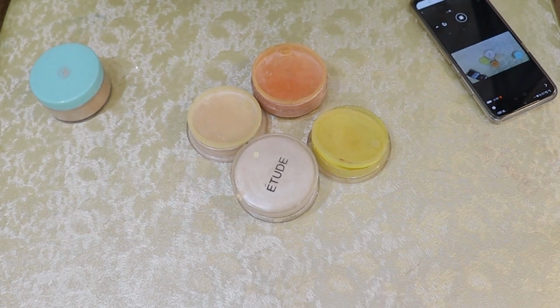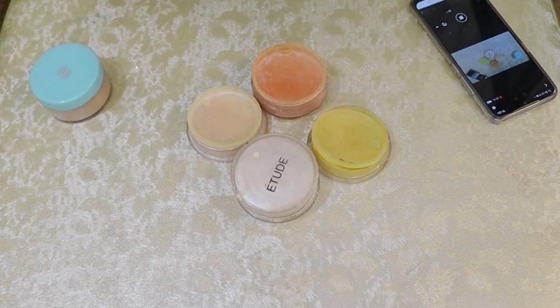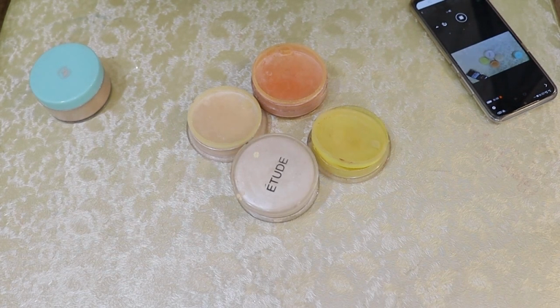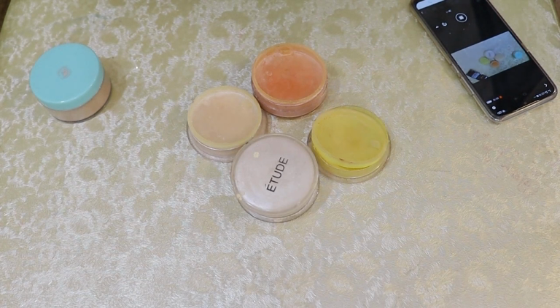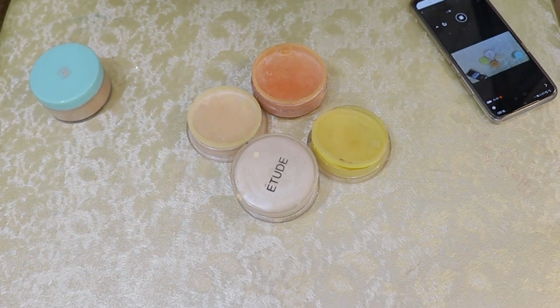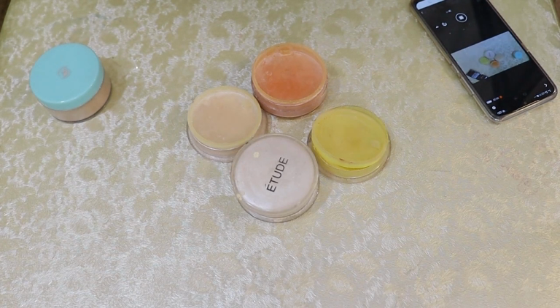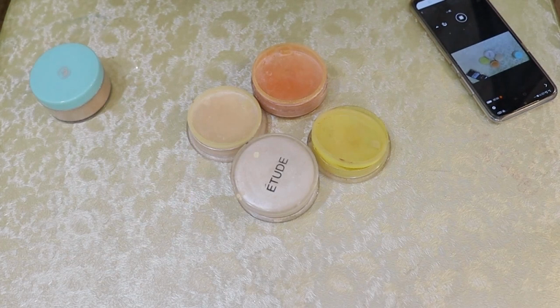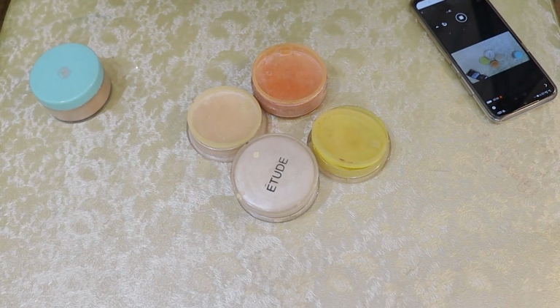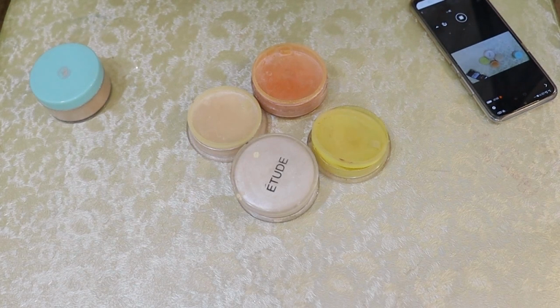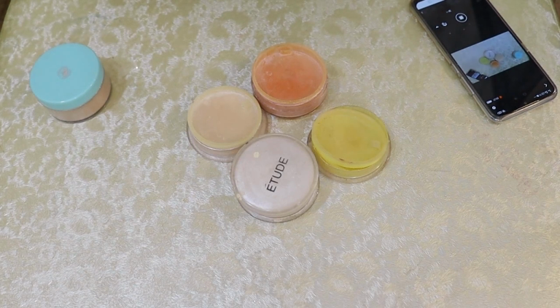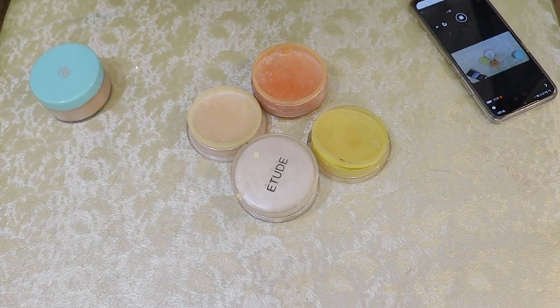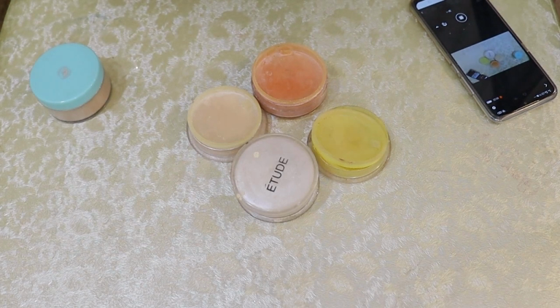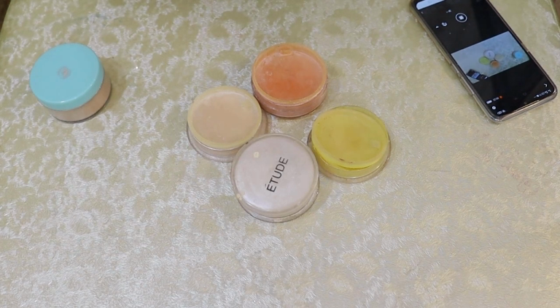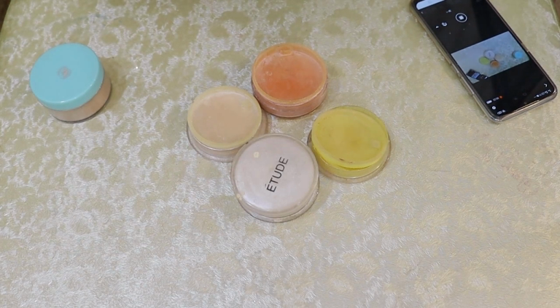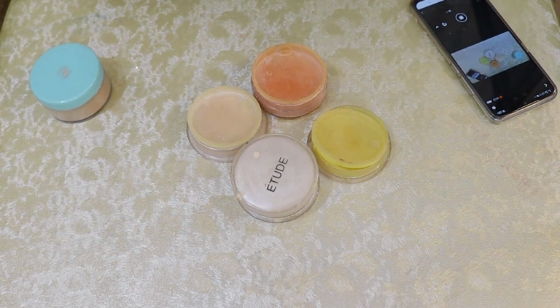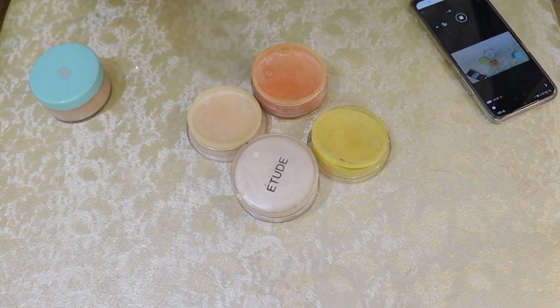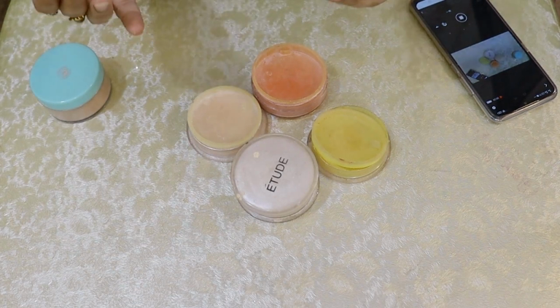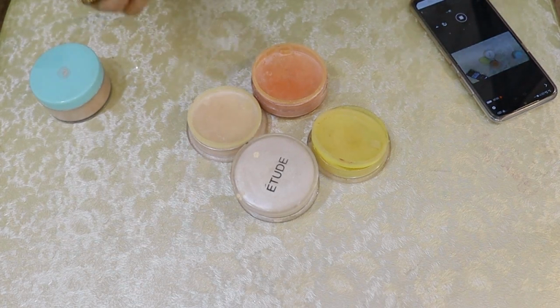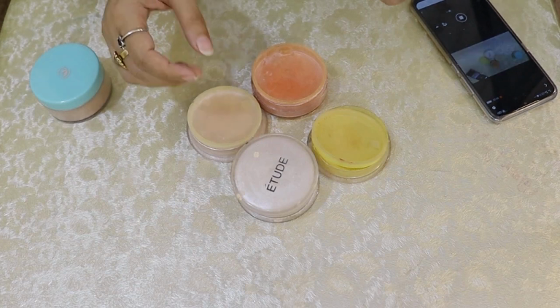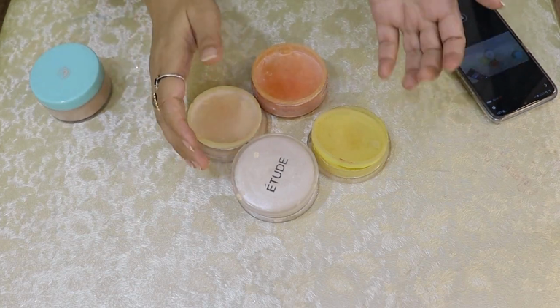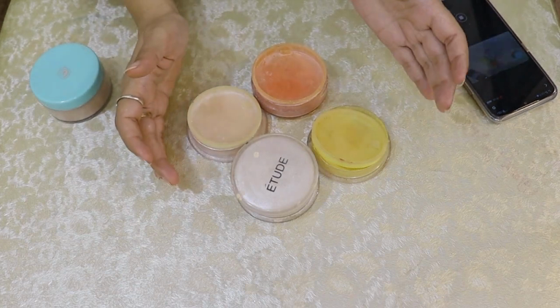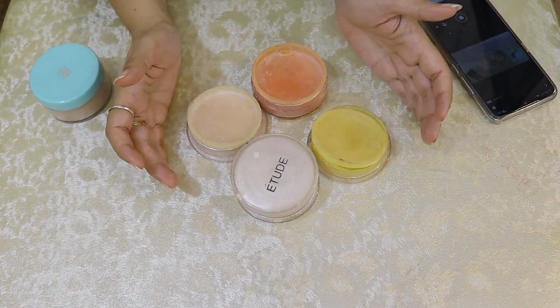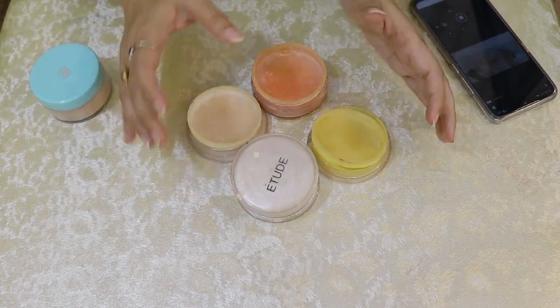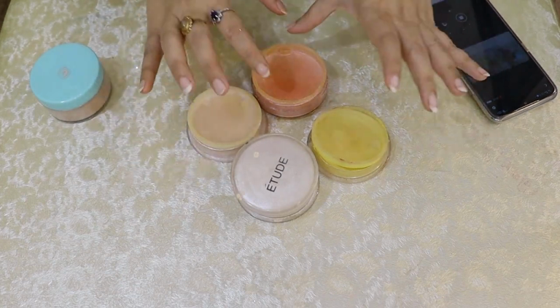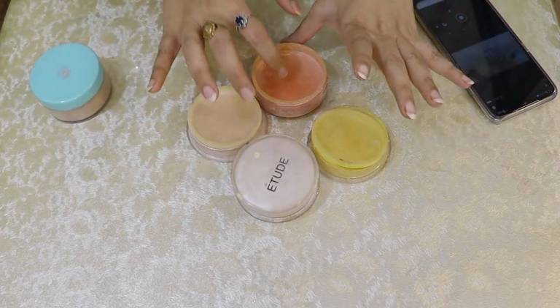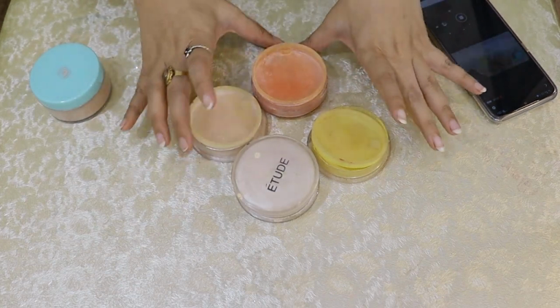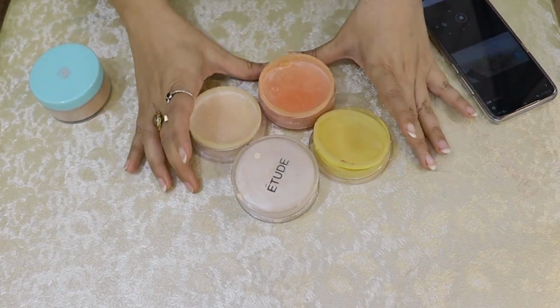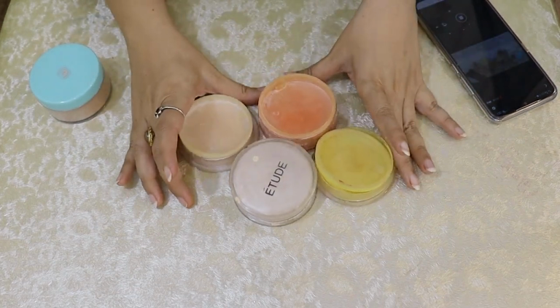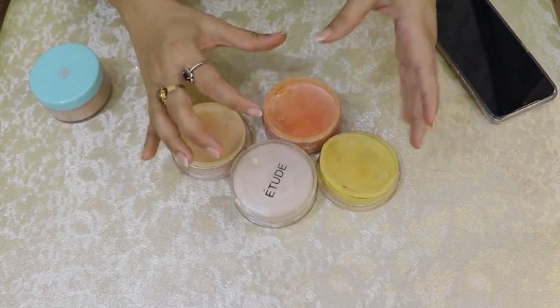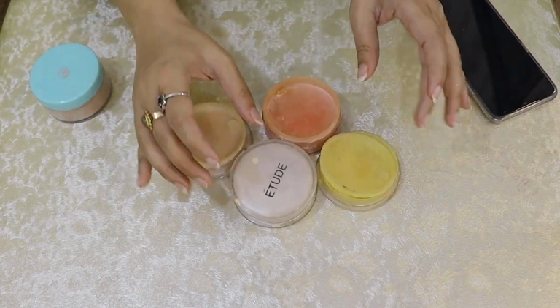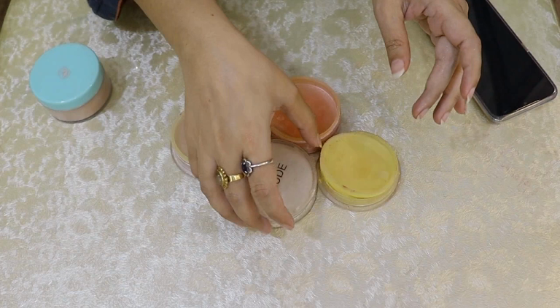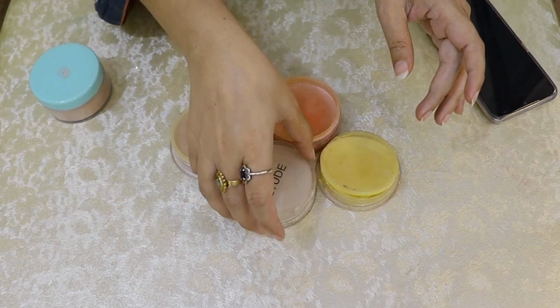You don't want to be stuck with this brand — you just want to see the texture and learn it. This is Etude and this is another brand whose name I don't see.